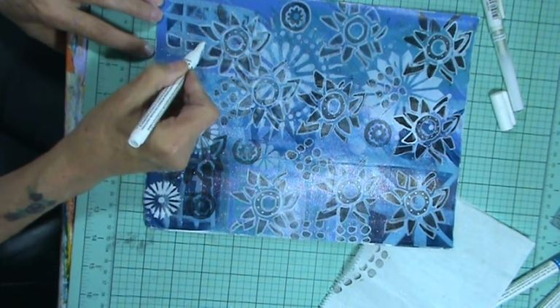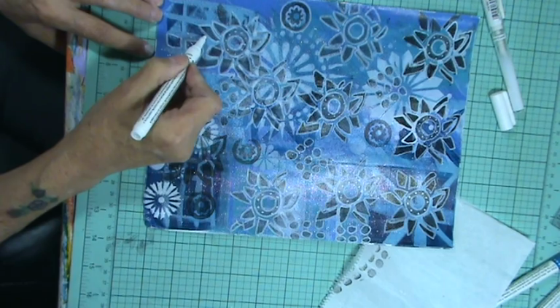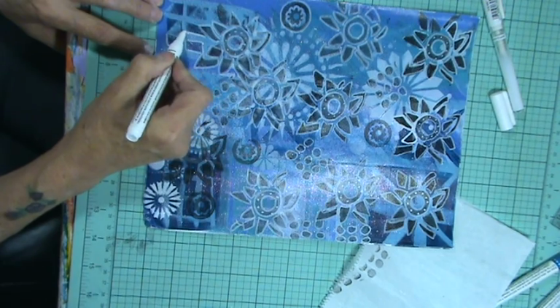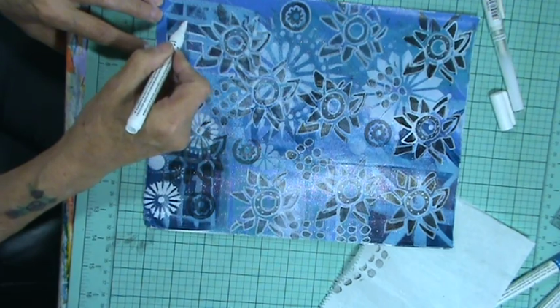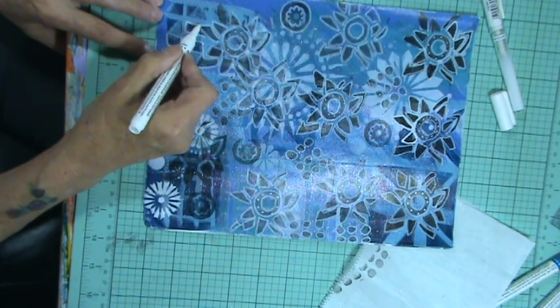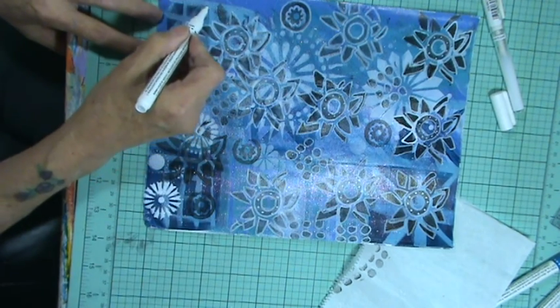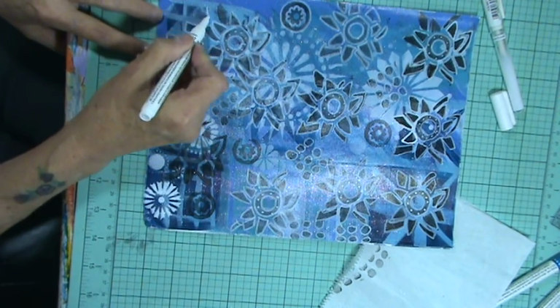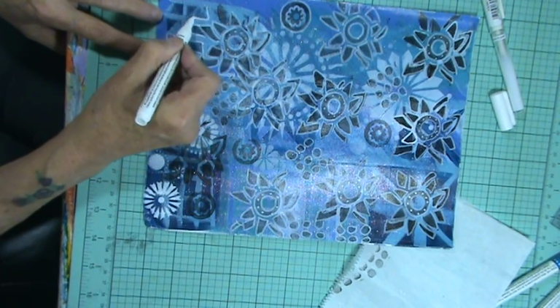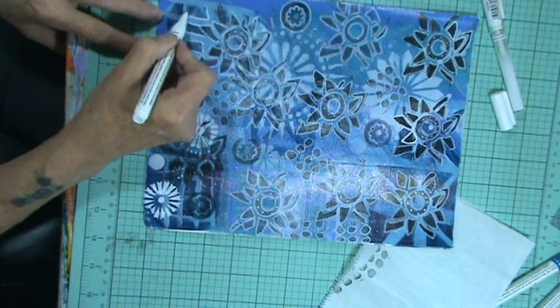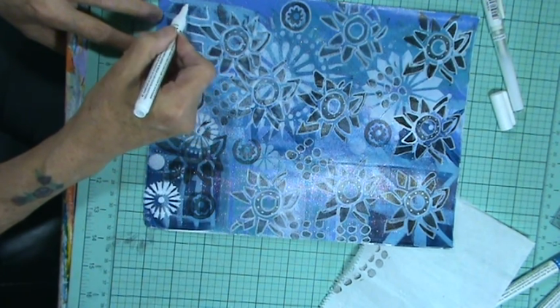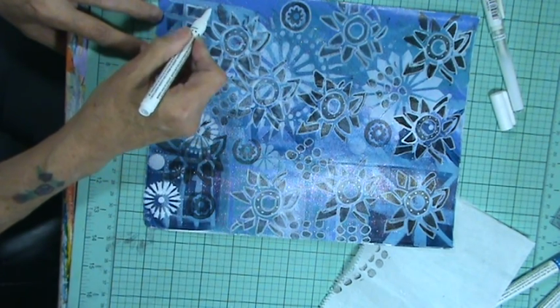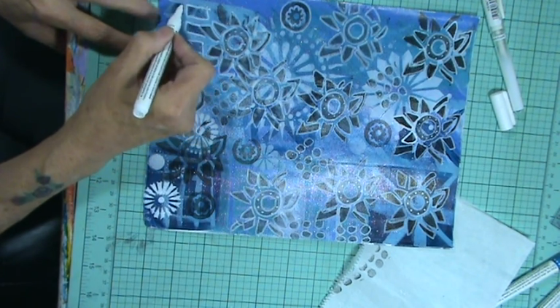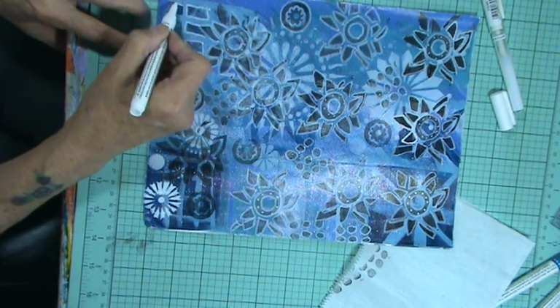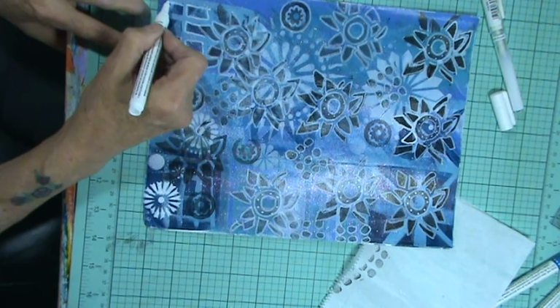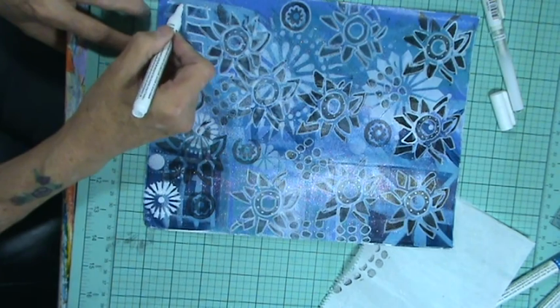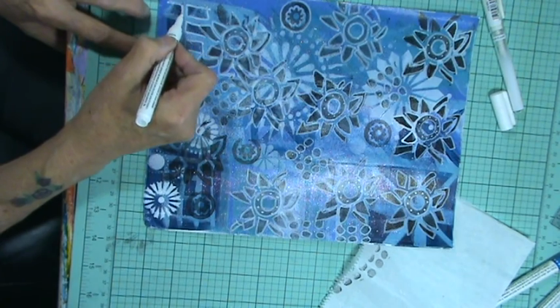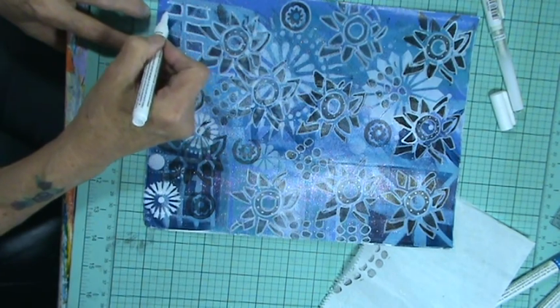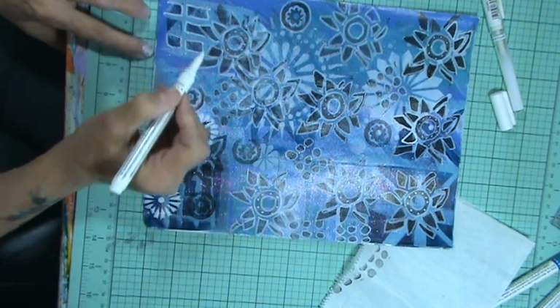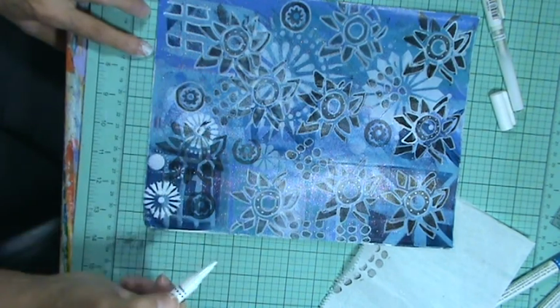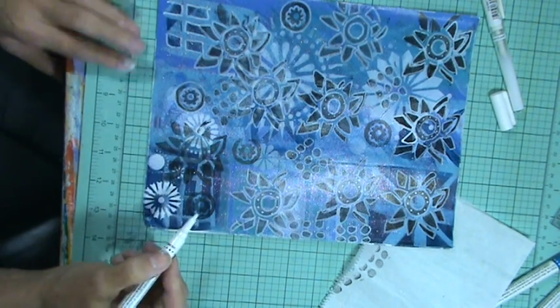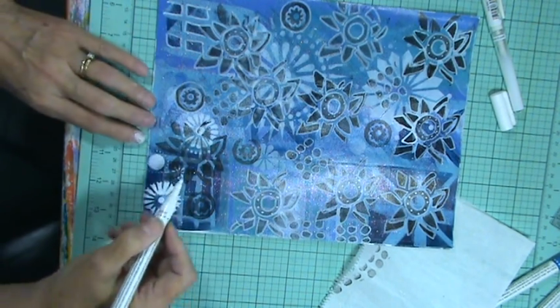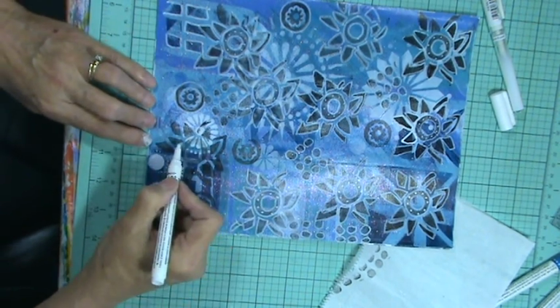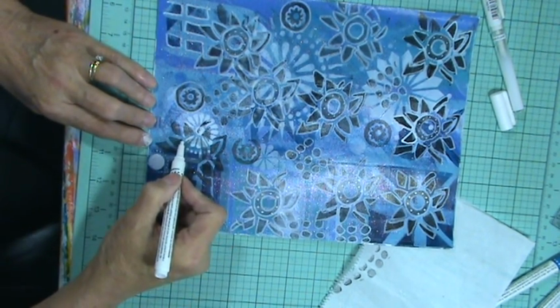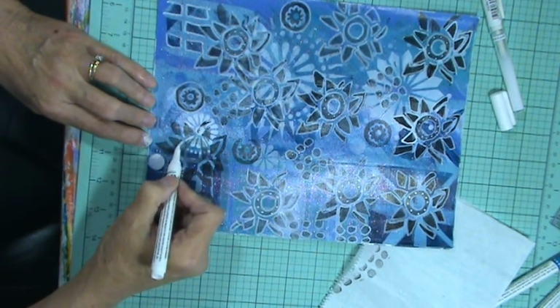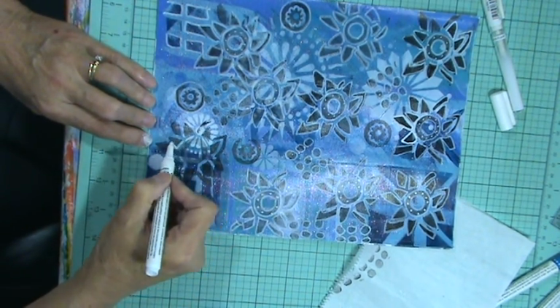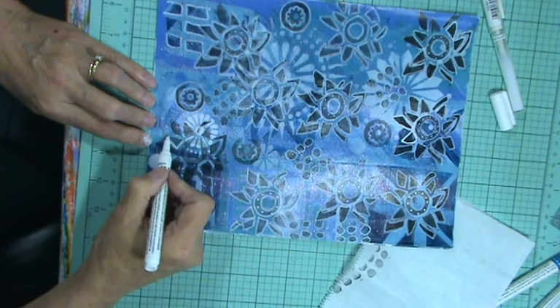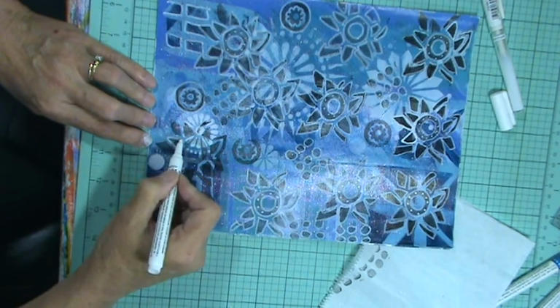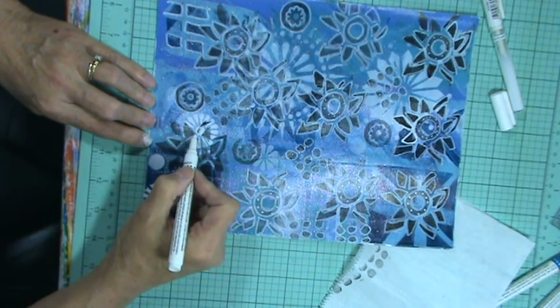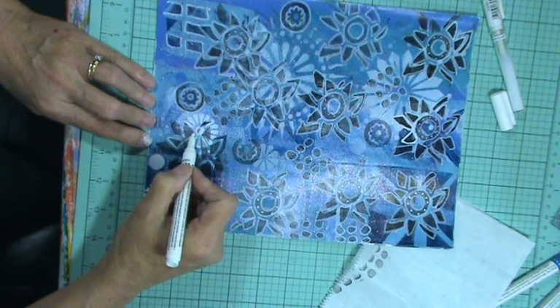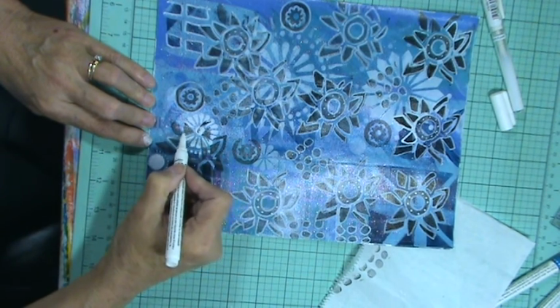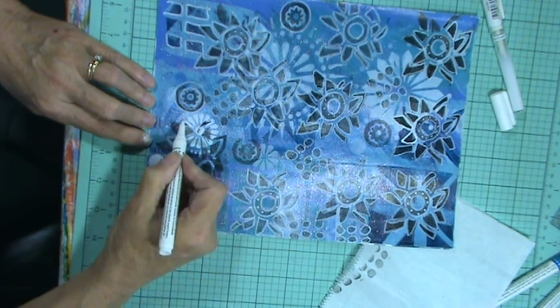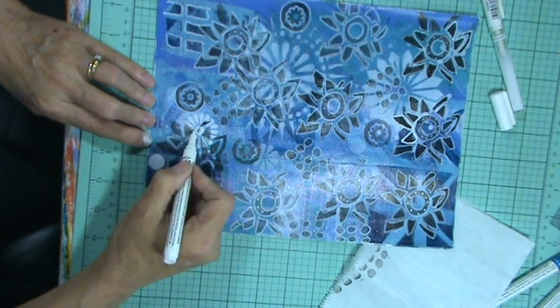I made a little journal with it. I cut it and I have enough to make another little one.